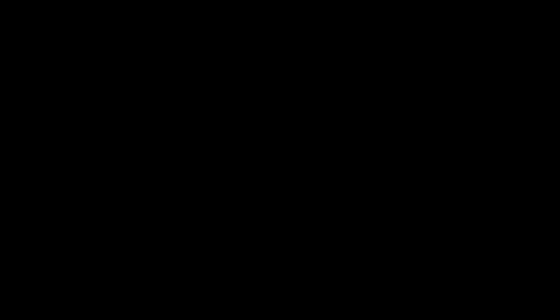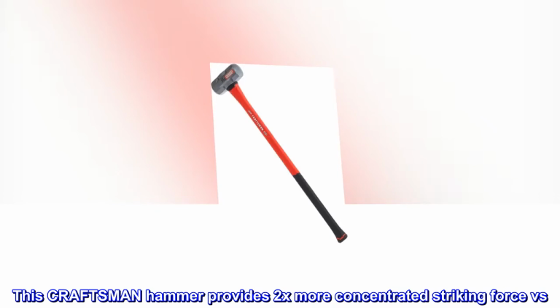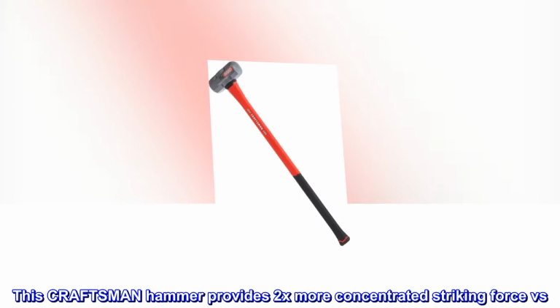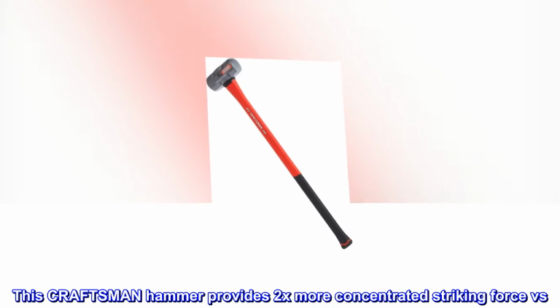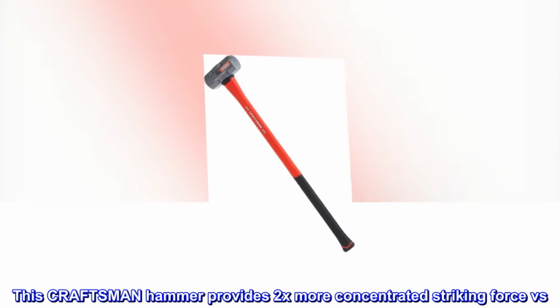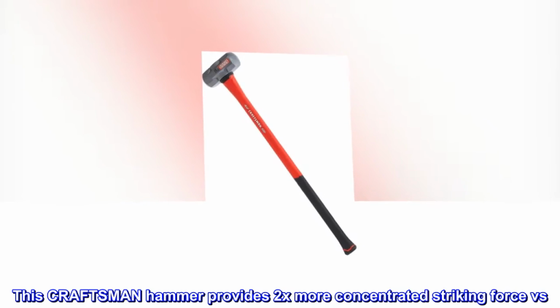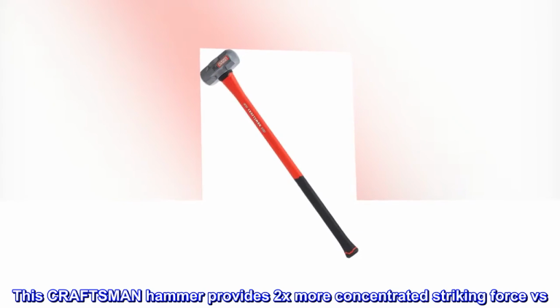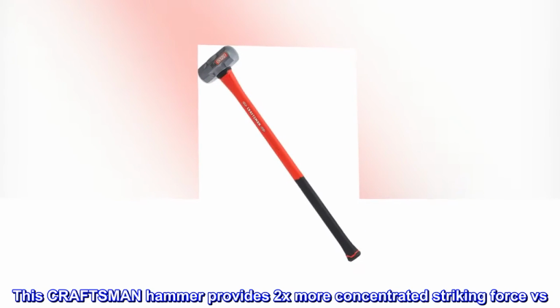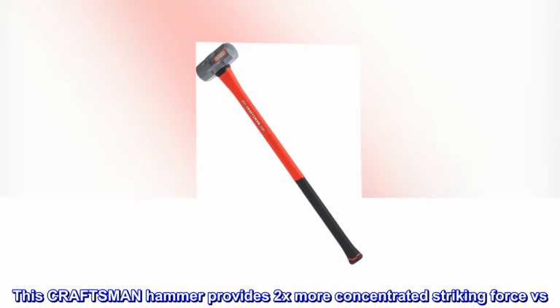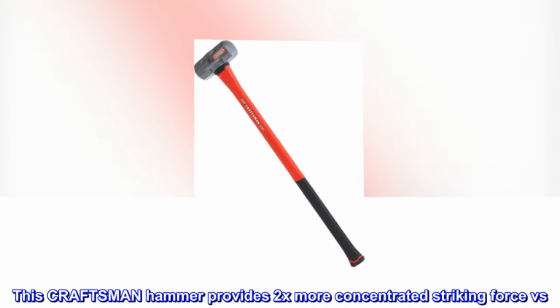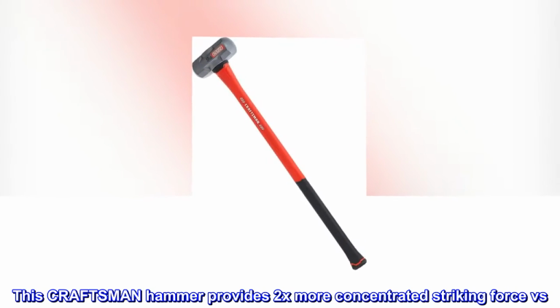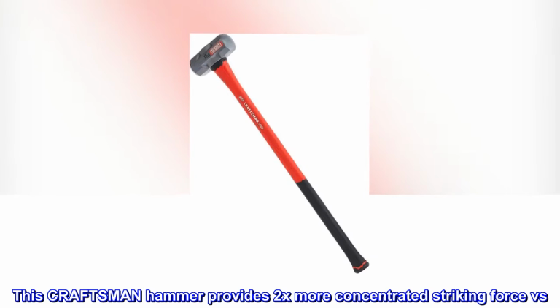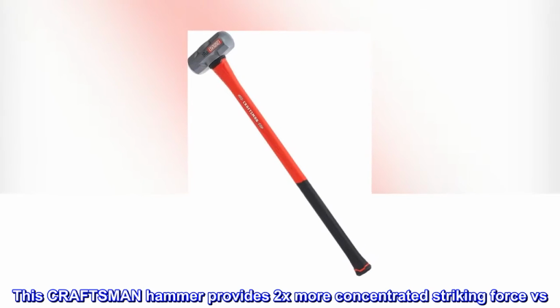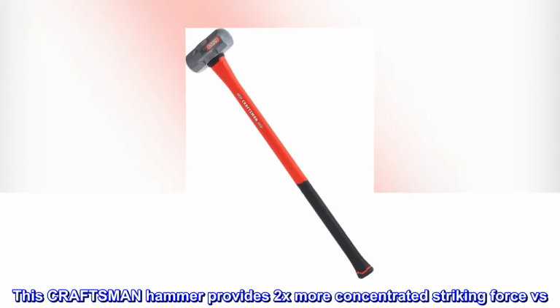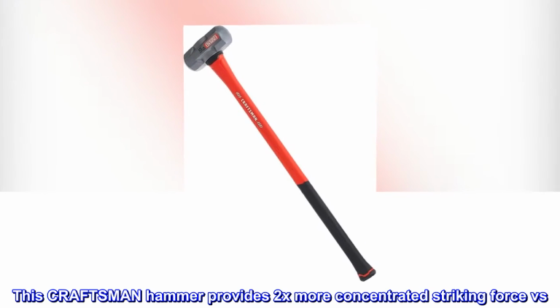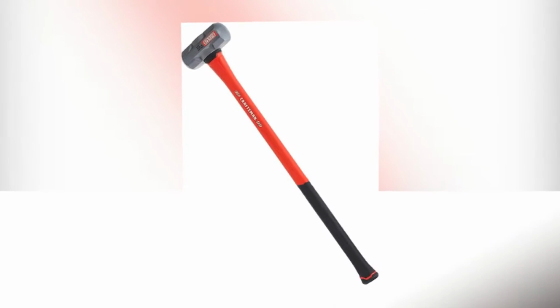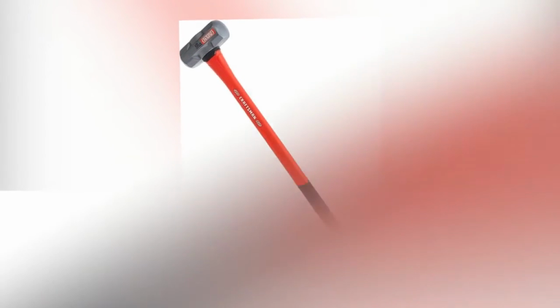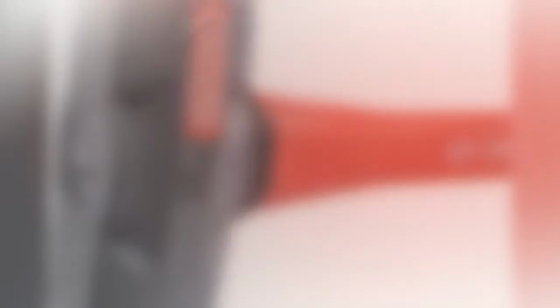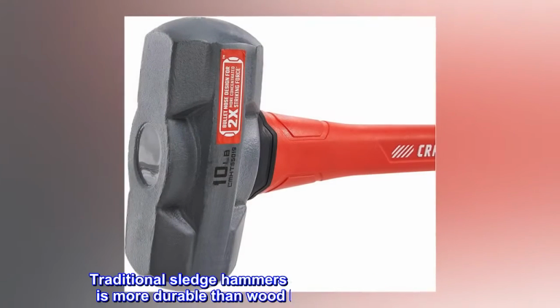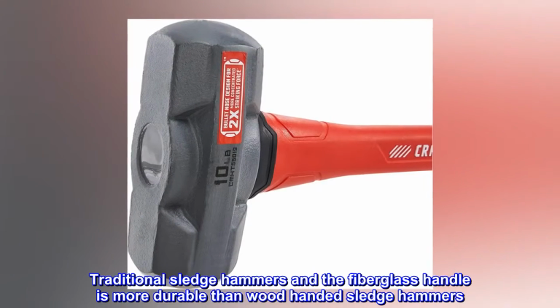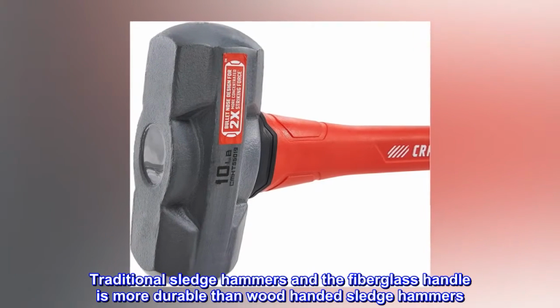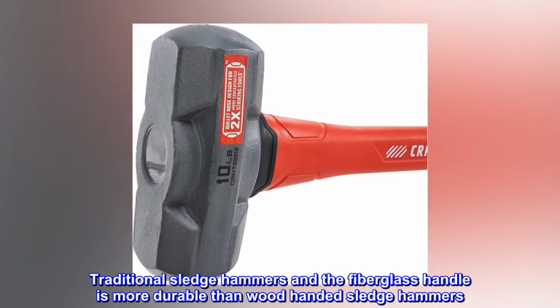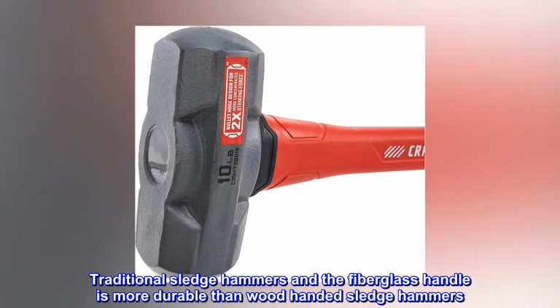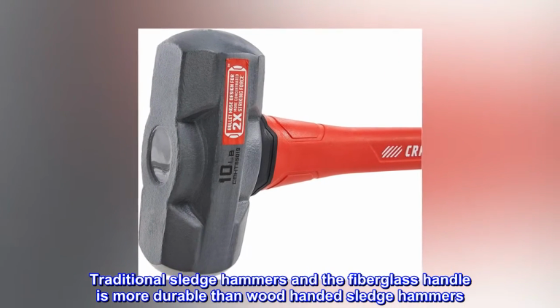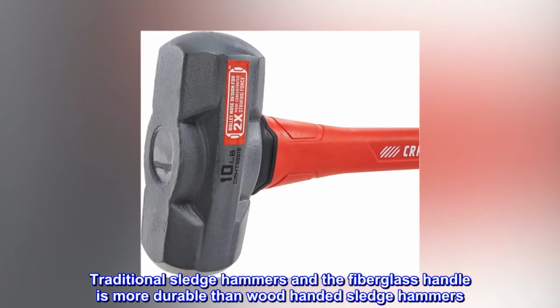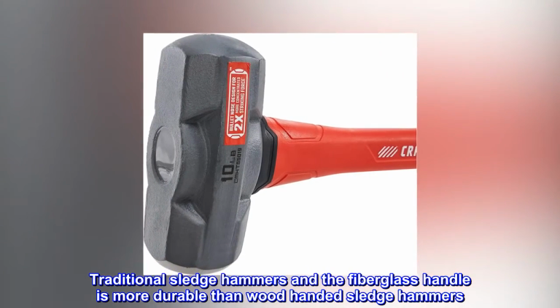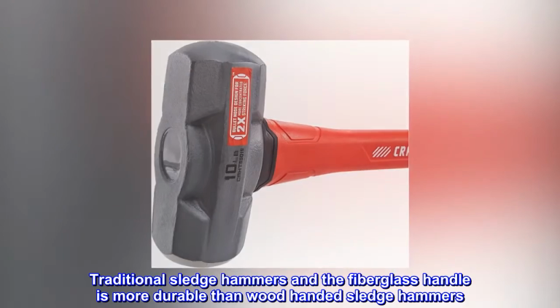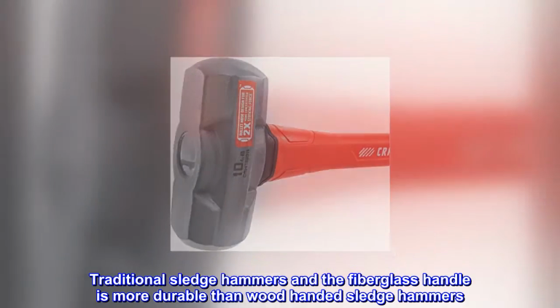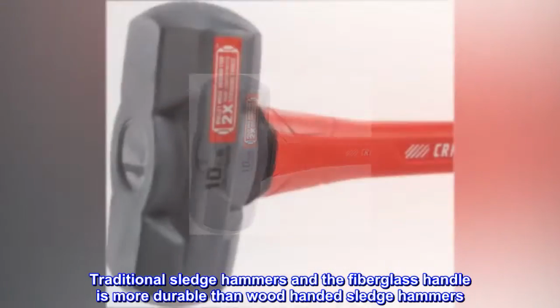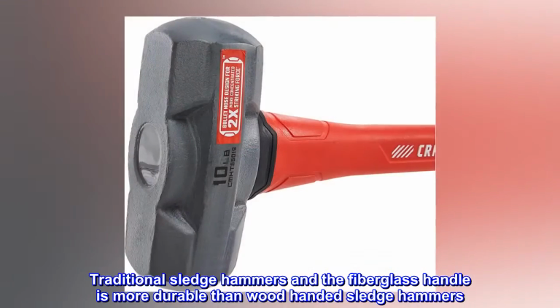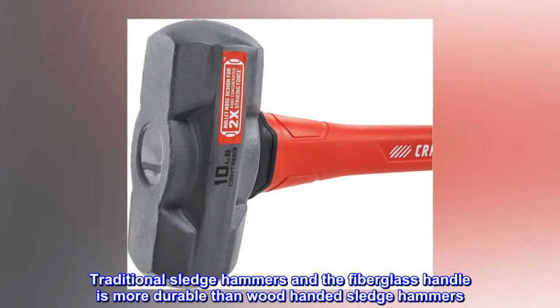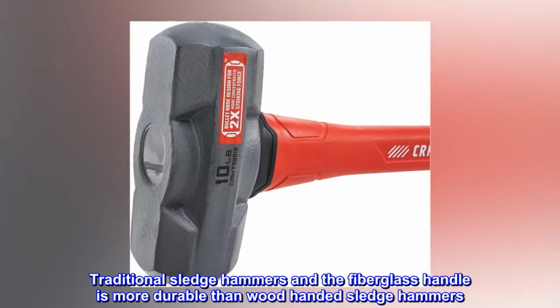This Craftsman hammer provides 2x more concentrated striking force versus traditional sledgehammers, and the fiberglass handle is more durable than wood-handled sledgehammers.